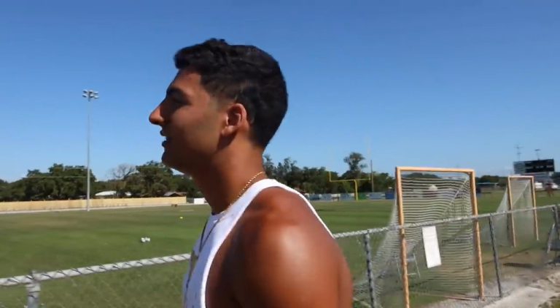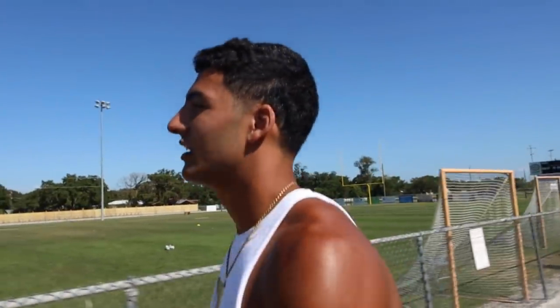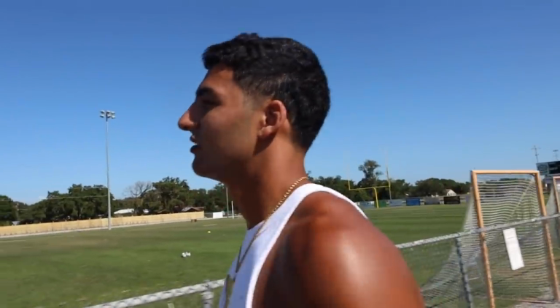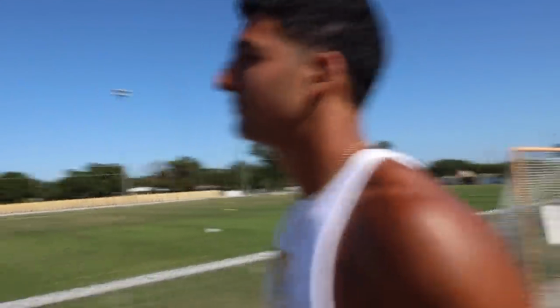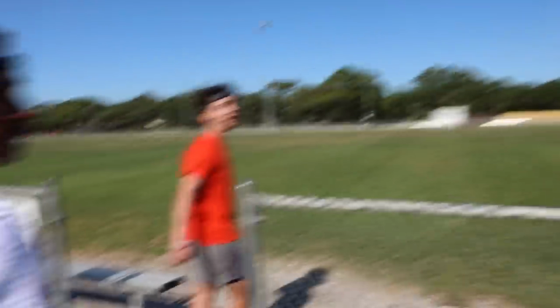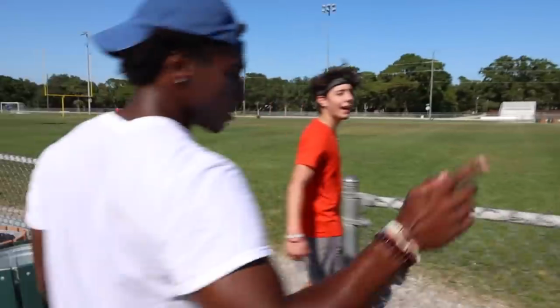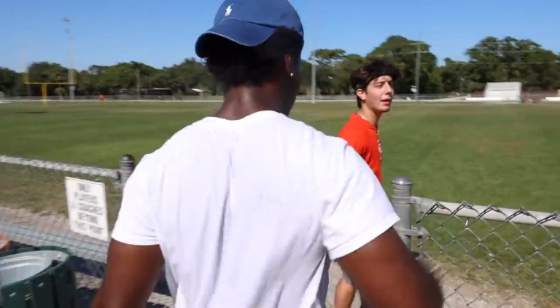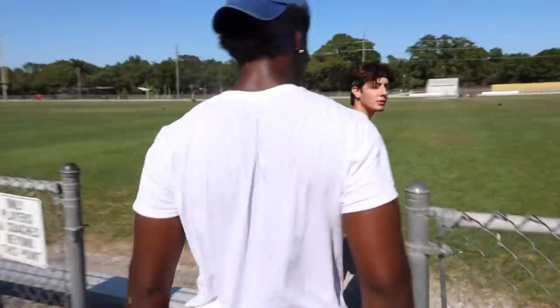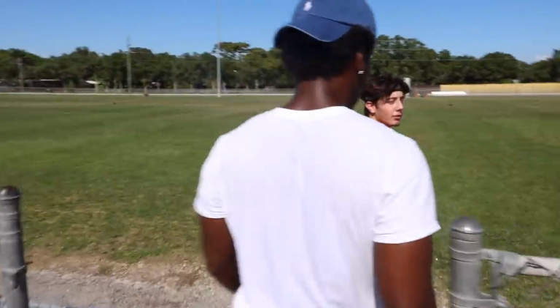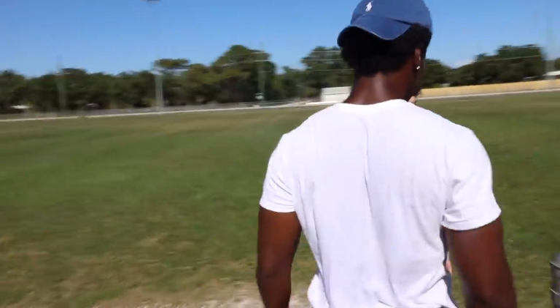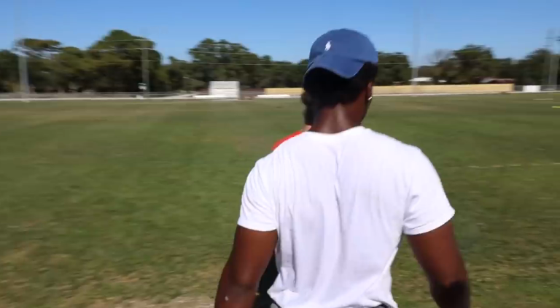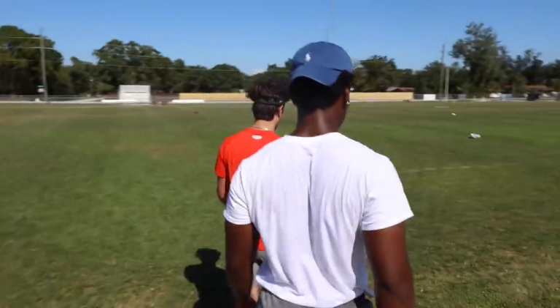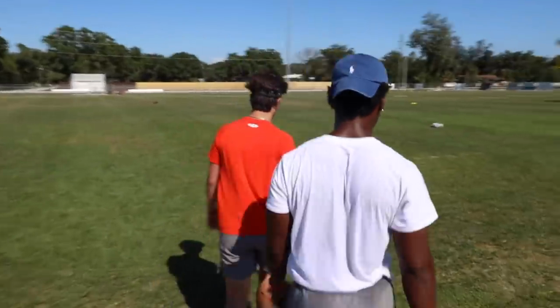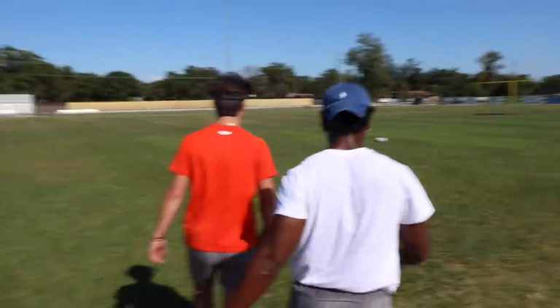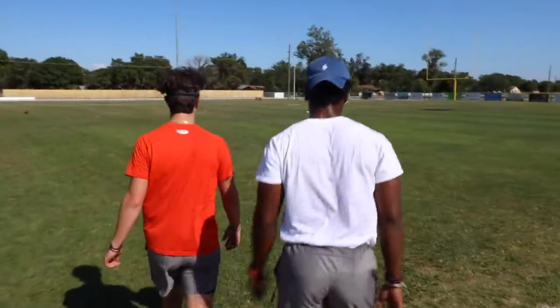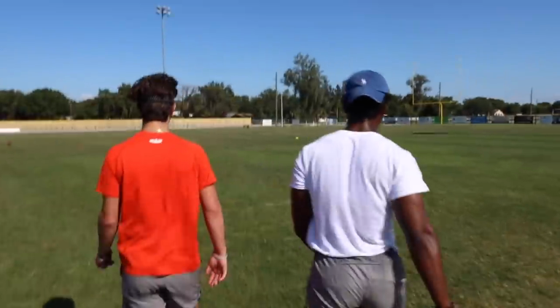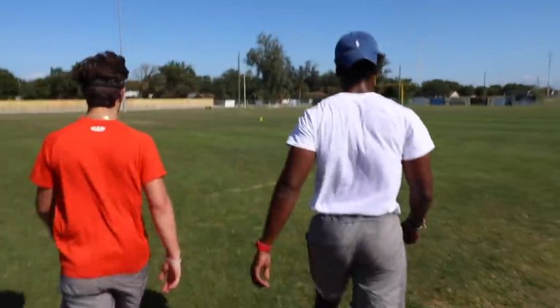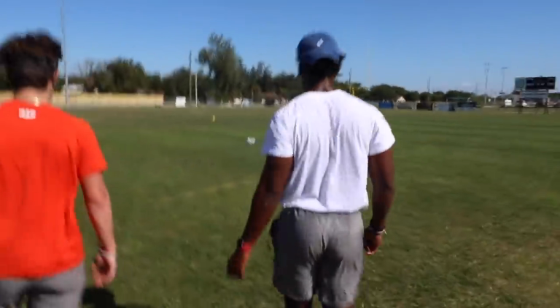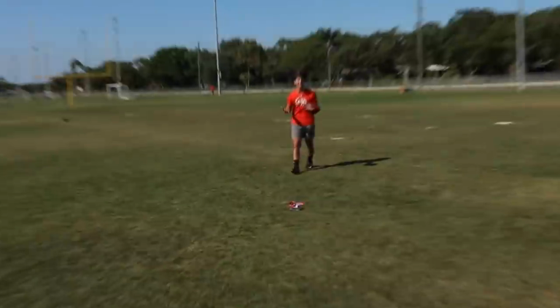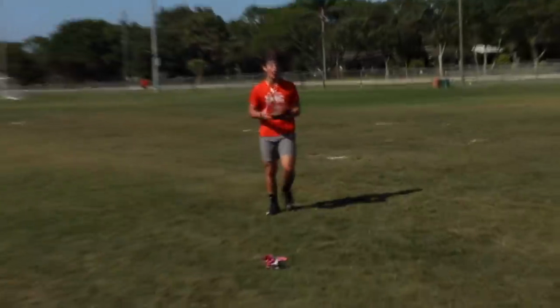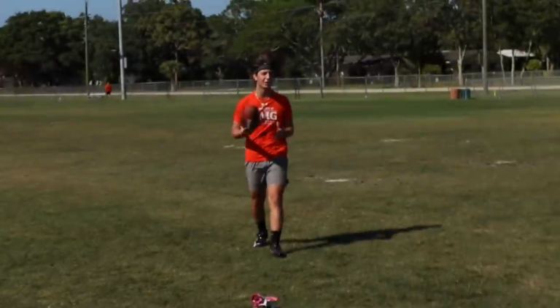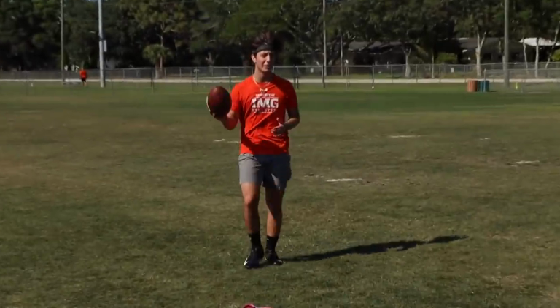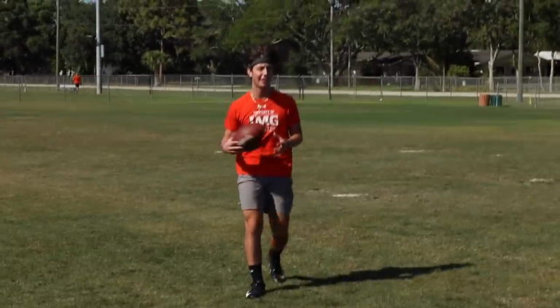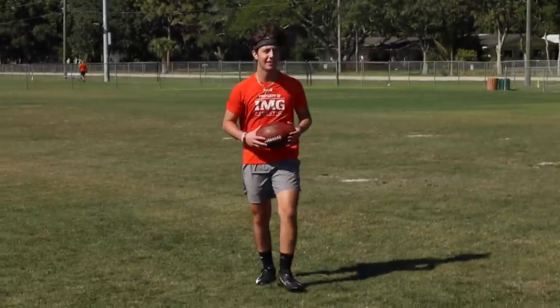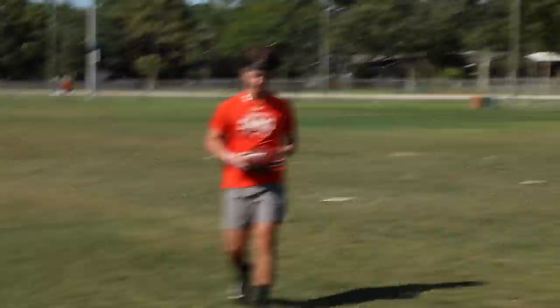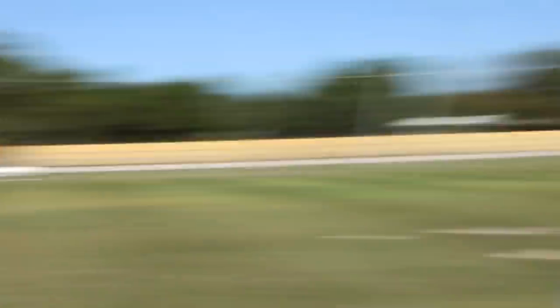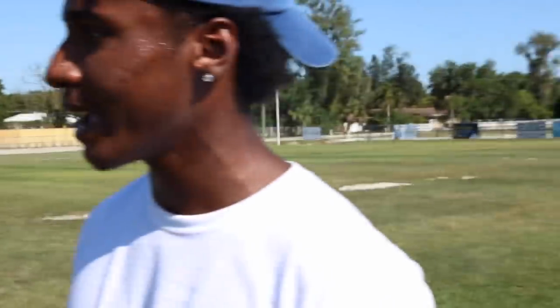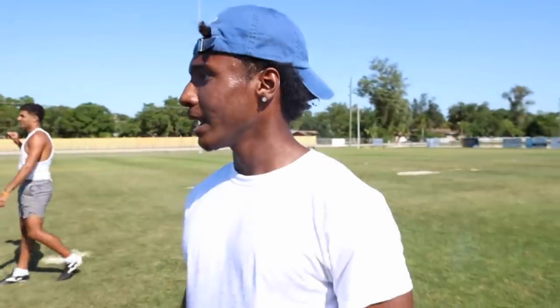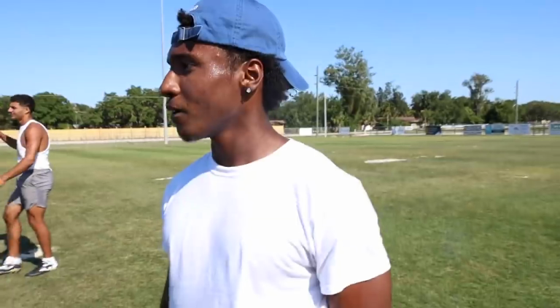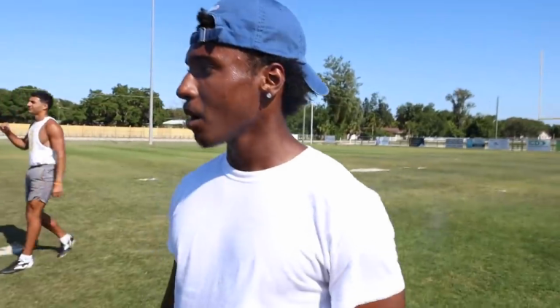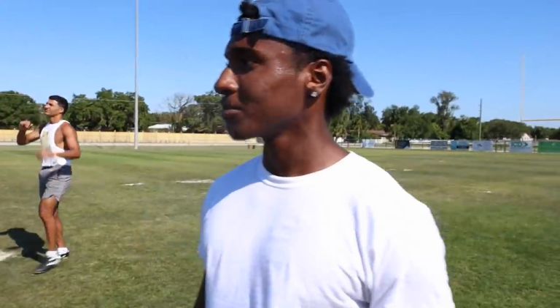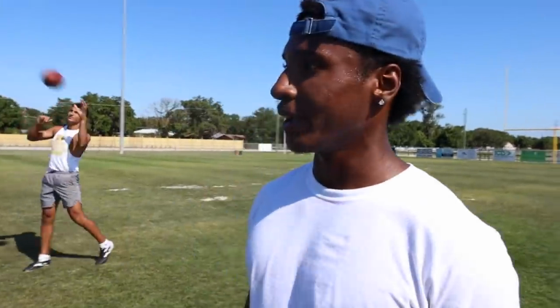I need those catches. I got my hands right for you. You do need them. You're right. Switch up the ball? No, it's not the ball. It's my hand. It ain't the ball — it's my hand.